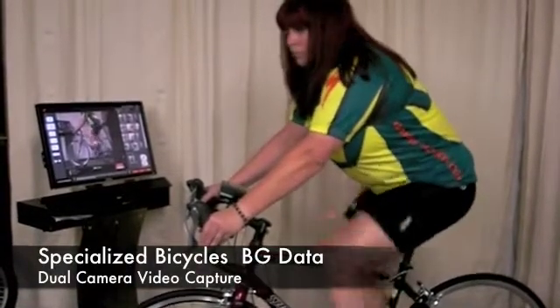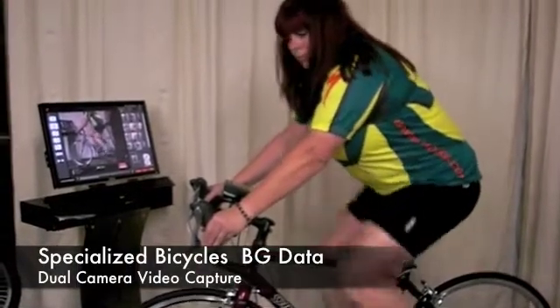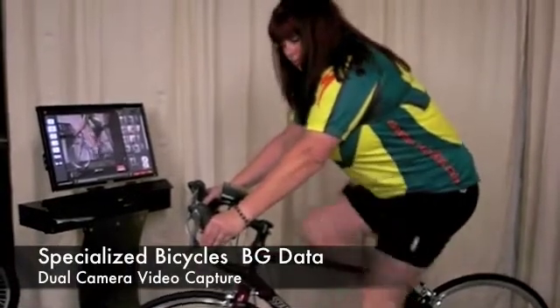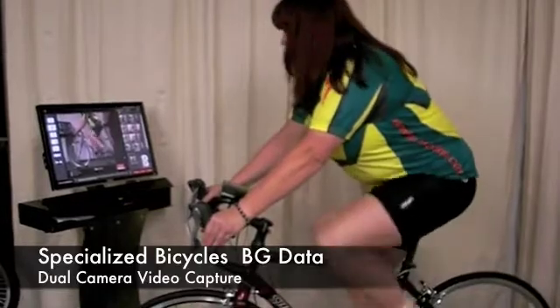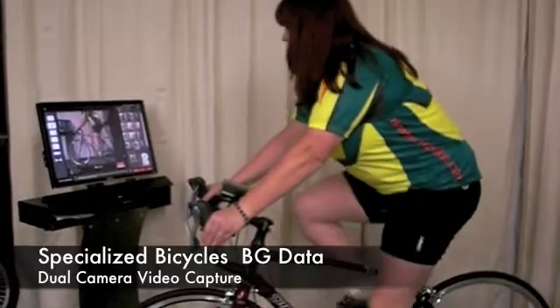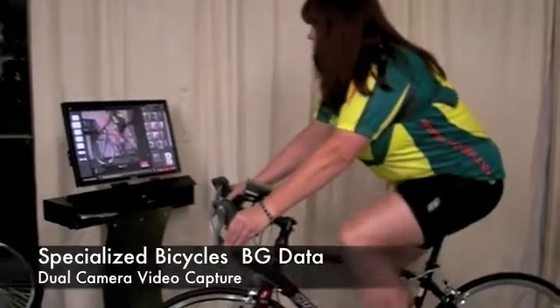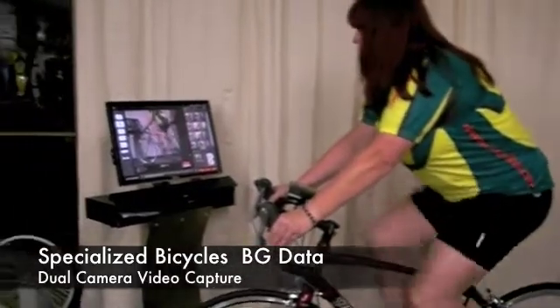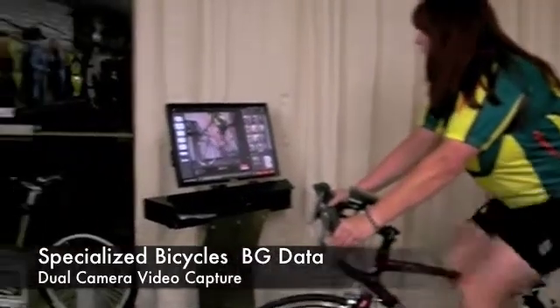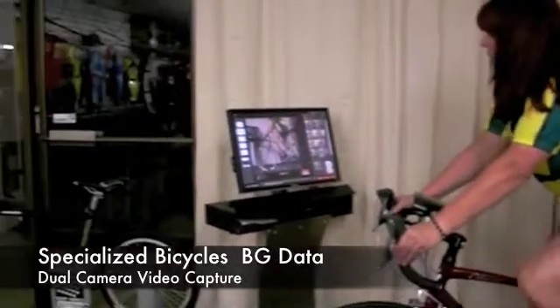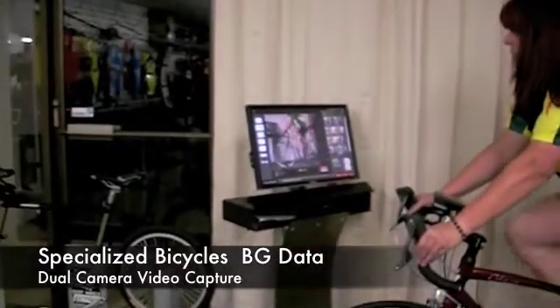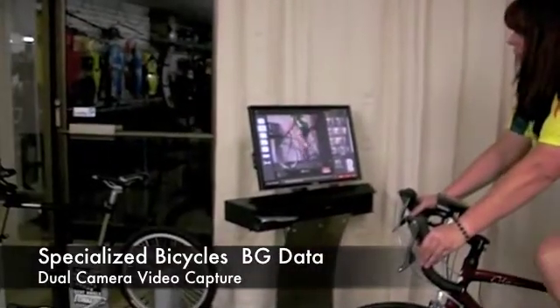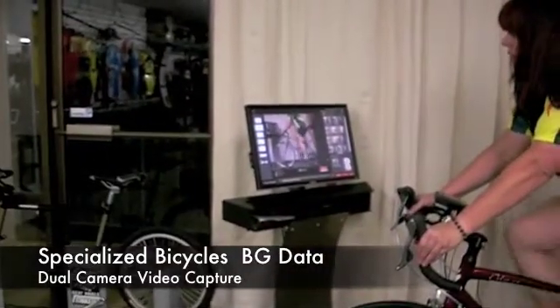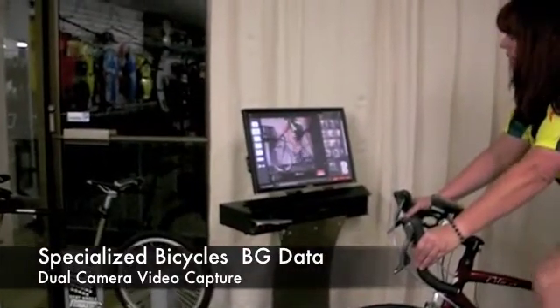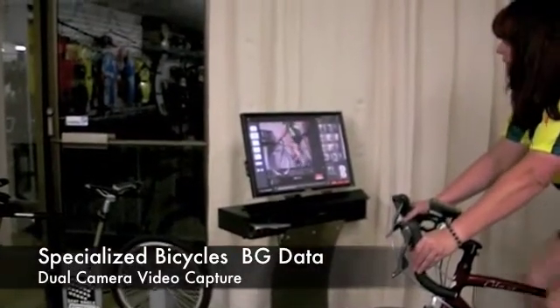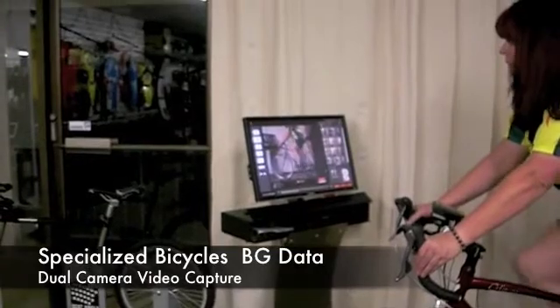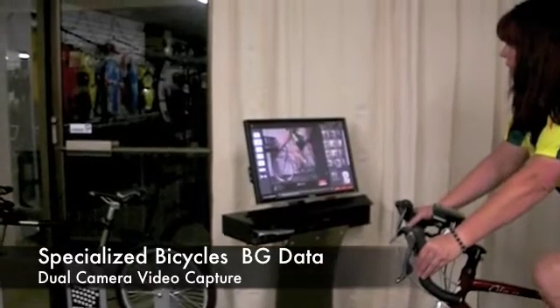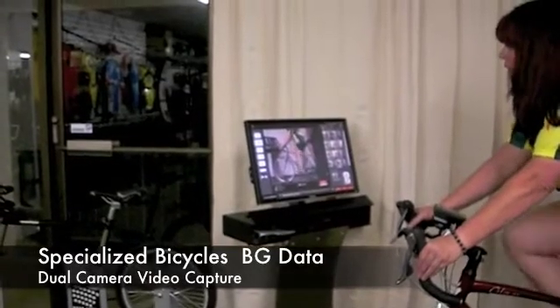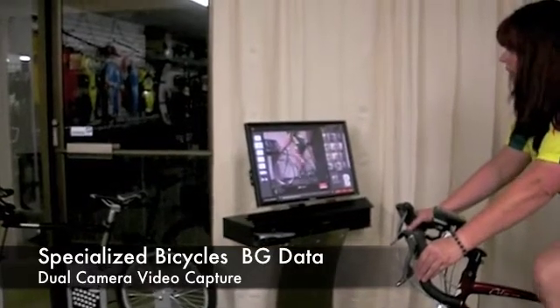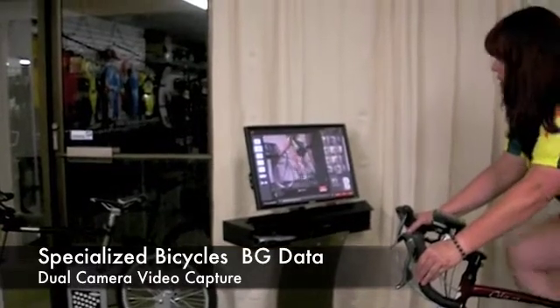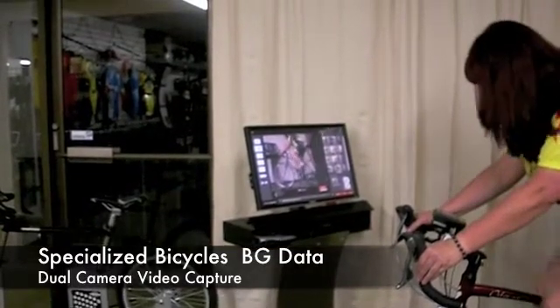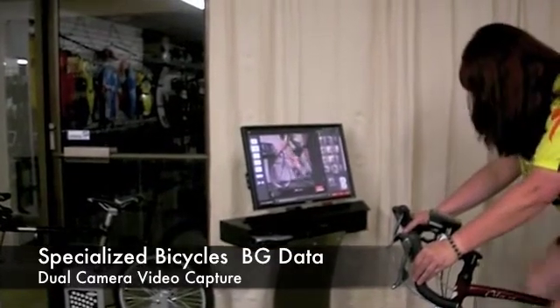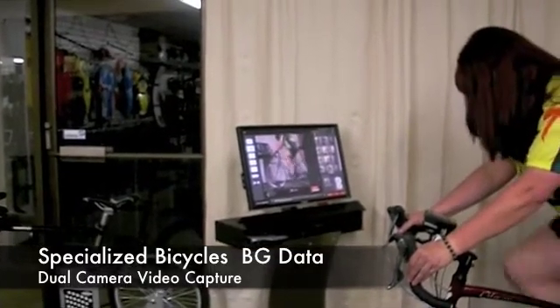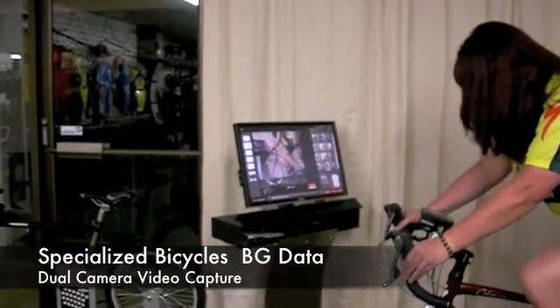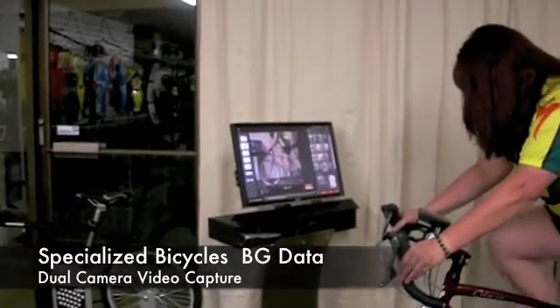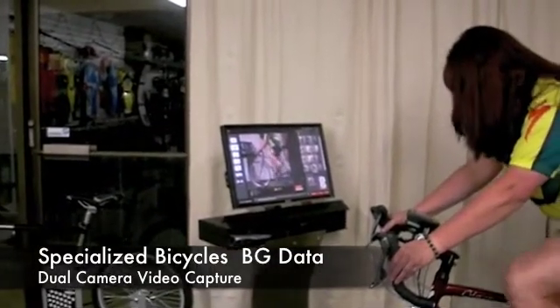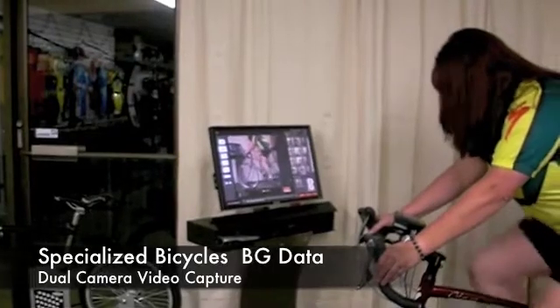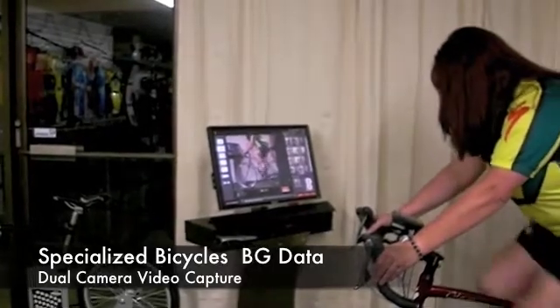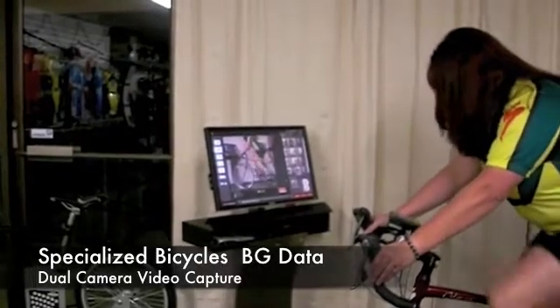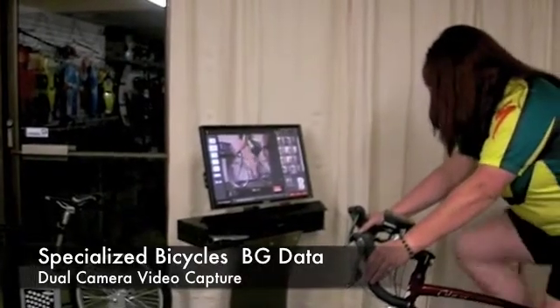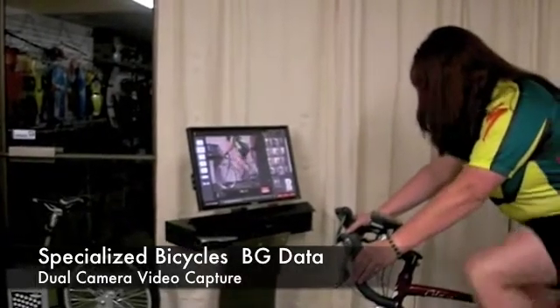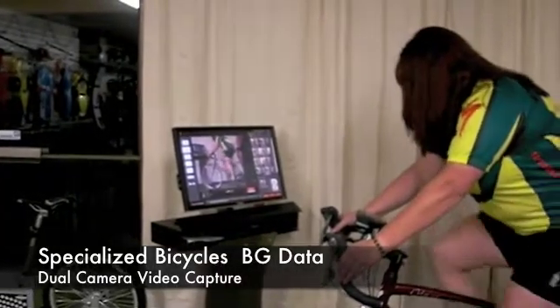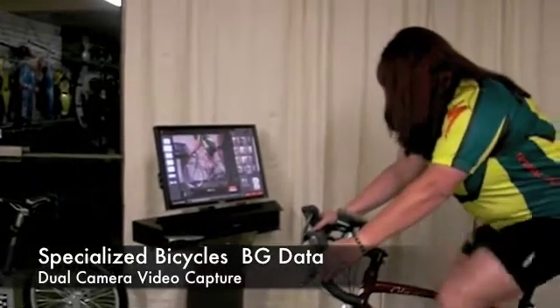It's a 3D video capture fitting system. You take the output from two cameras, one front and one side. You take video of your riding under real world loads and then you can use the on-screen tools to analyze what's going on while you're actually riding the bike.